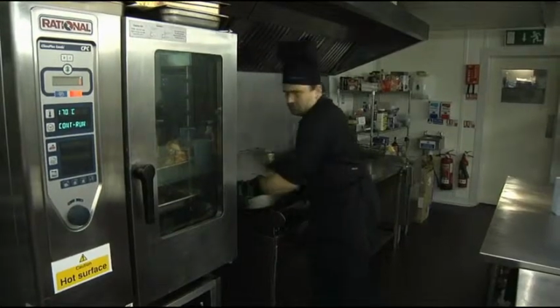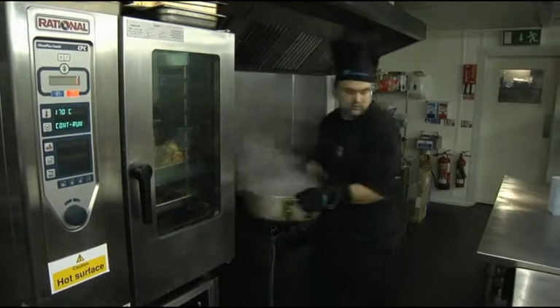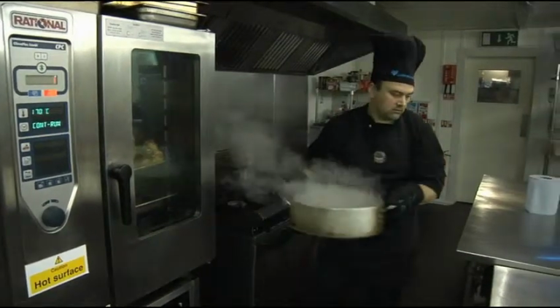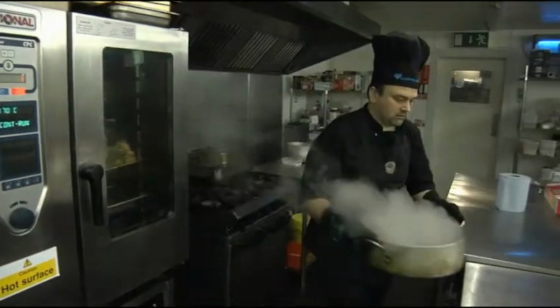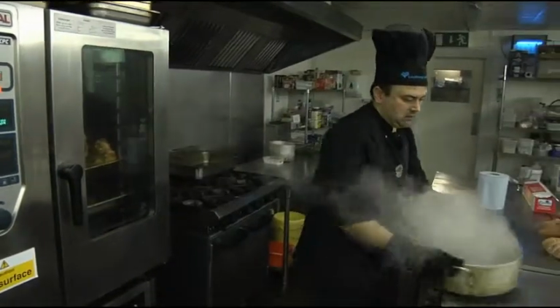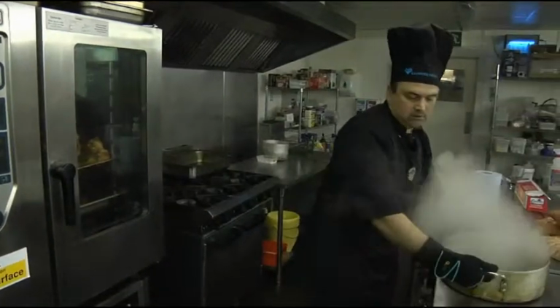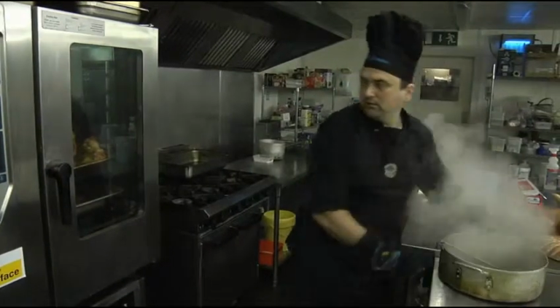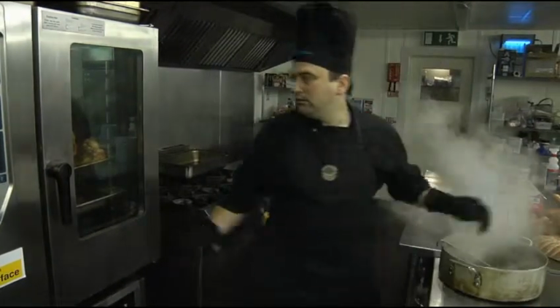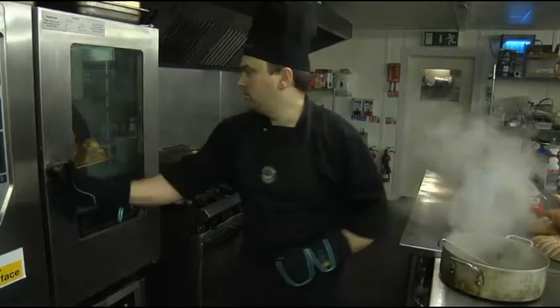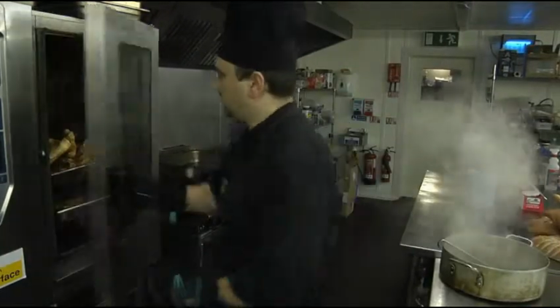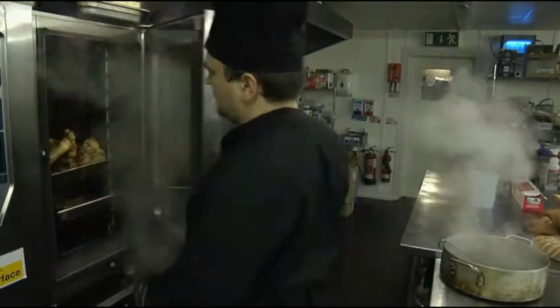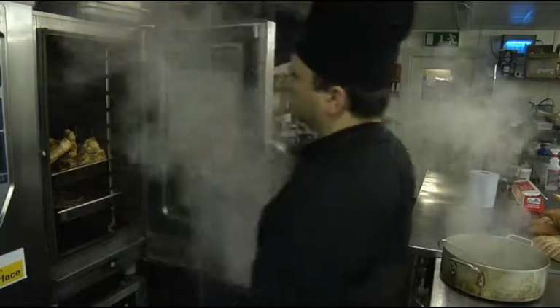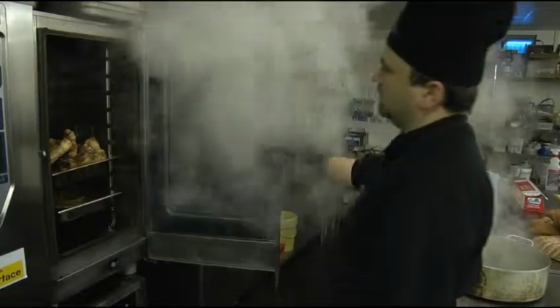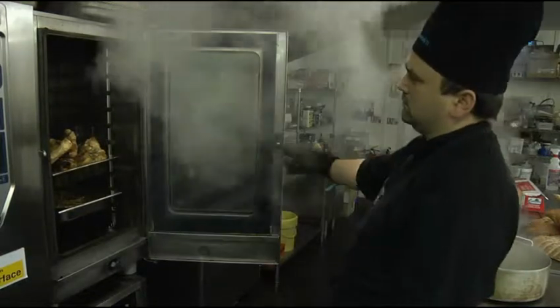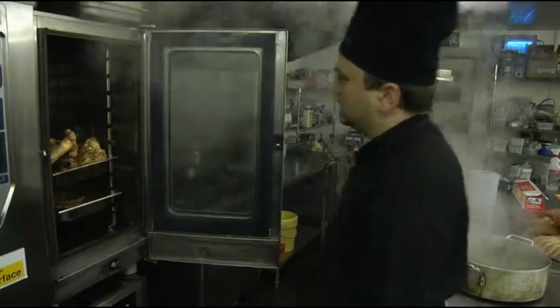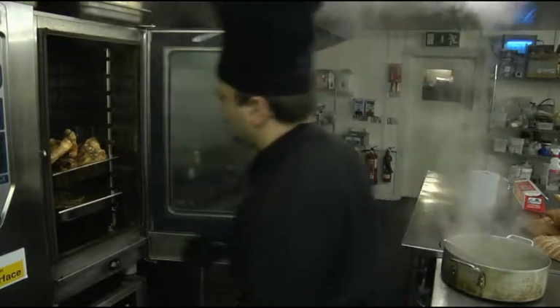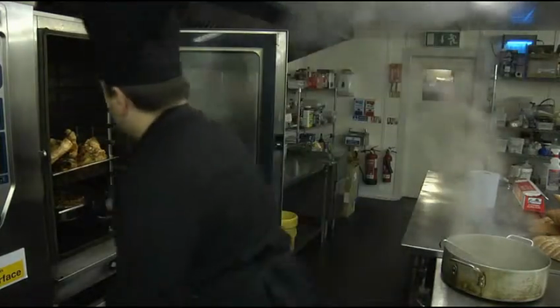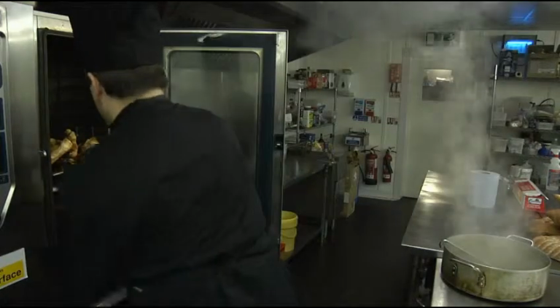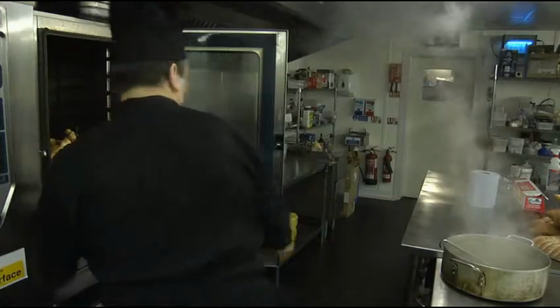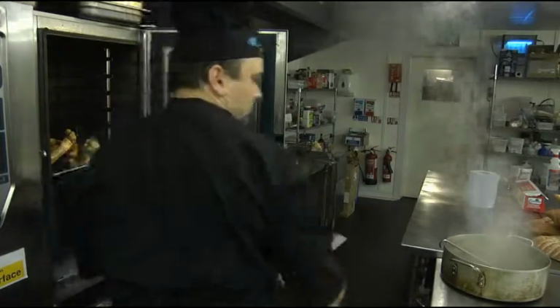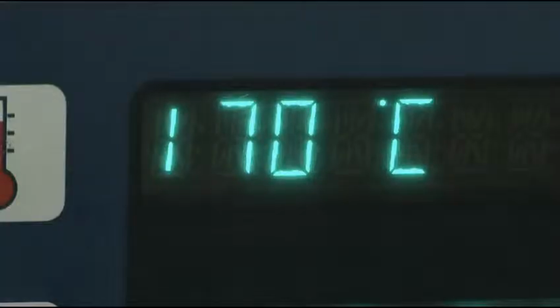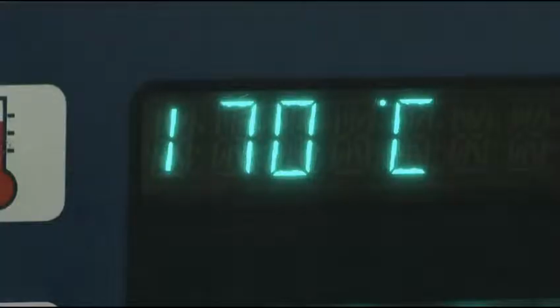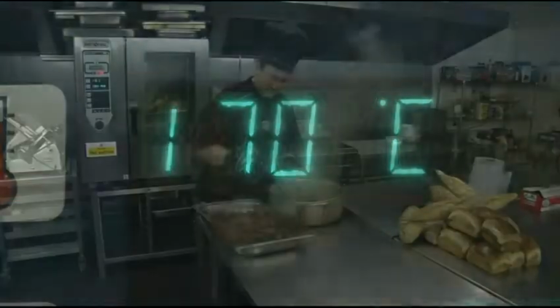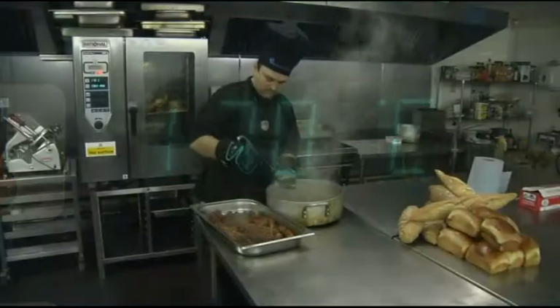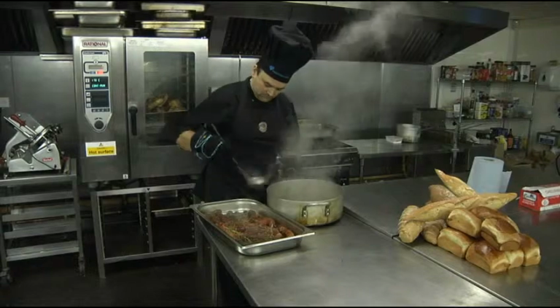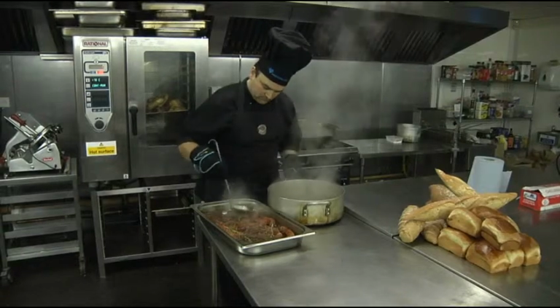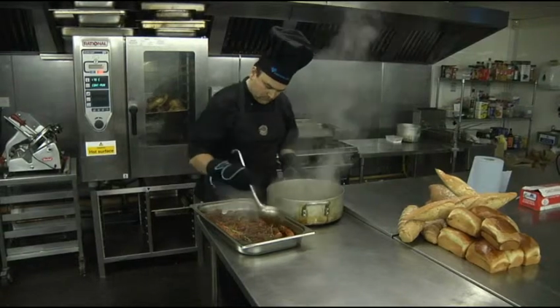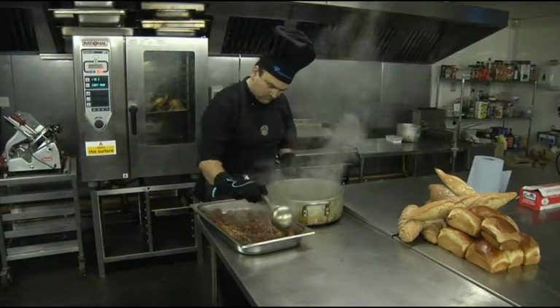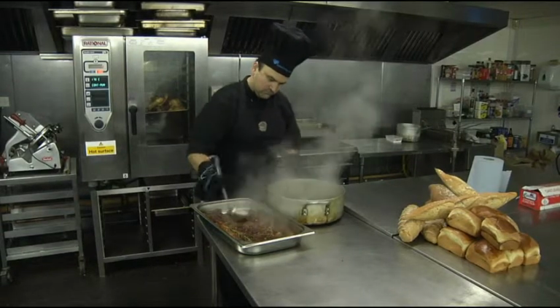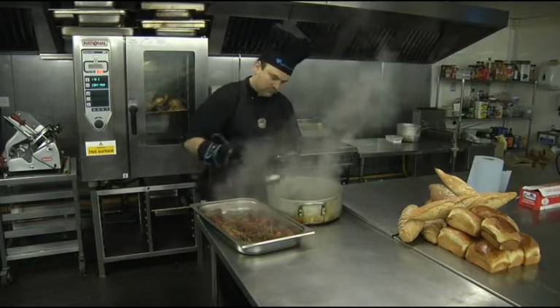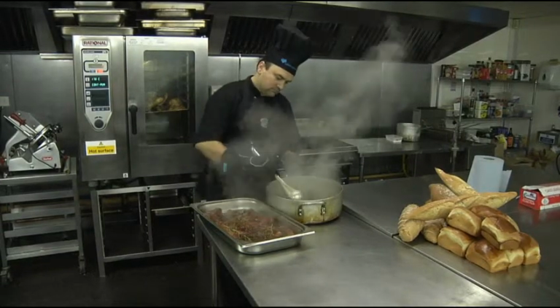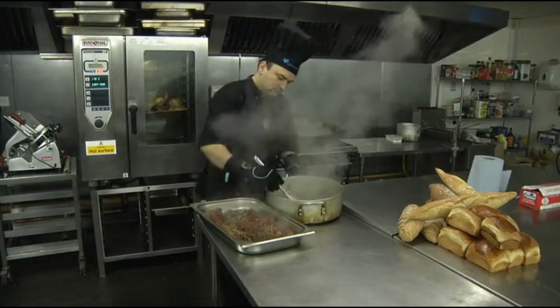Not only for doing the big jobs, it's very versatile for doing the smaller, easier jobs too — like ladling some sauce over some sausage. You can wear these all day without any problem whatsoever.